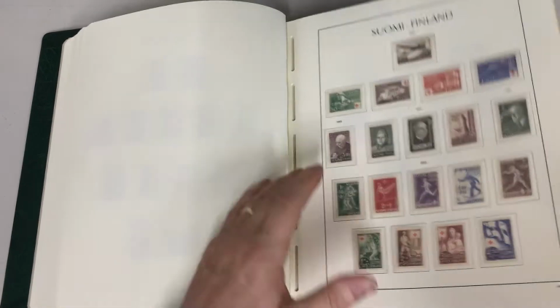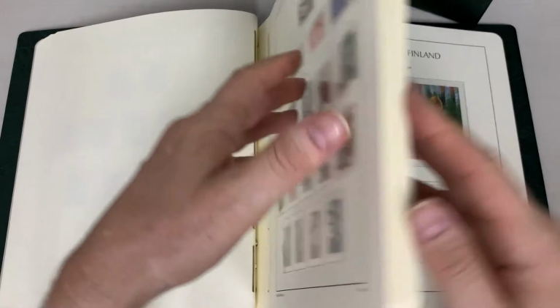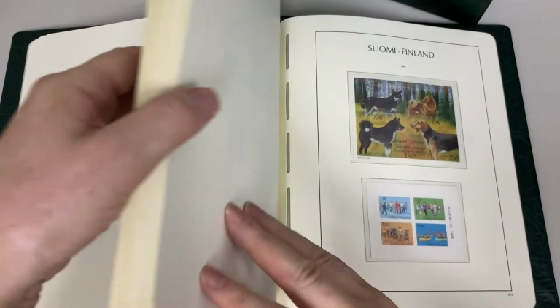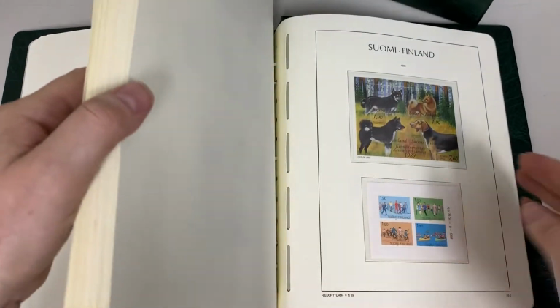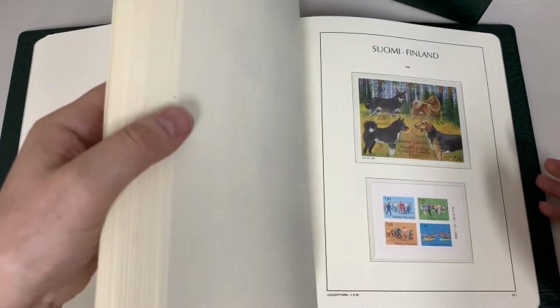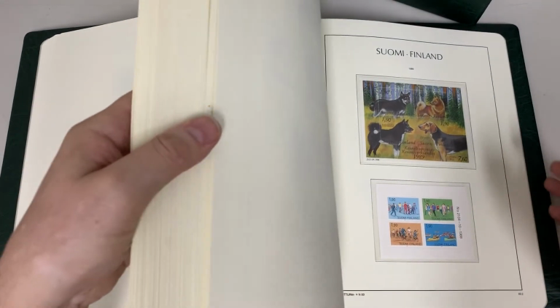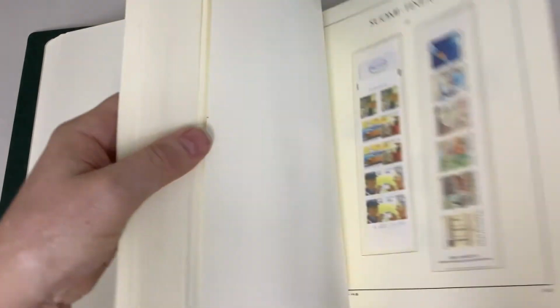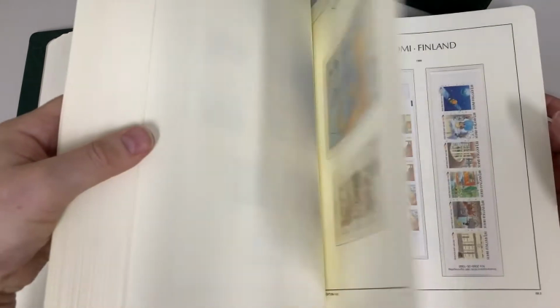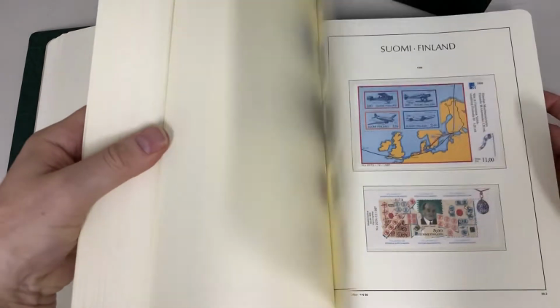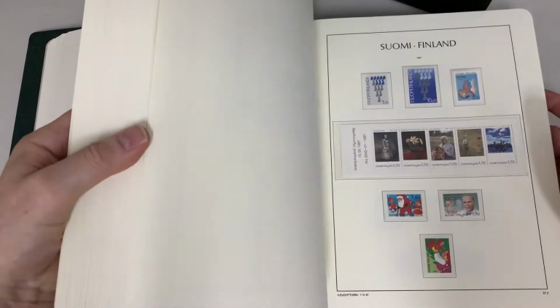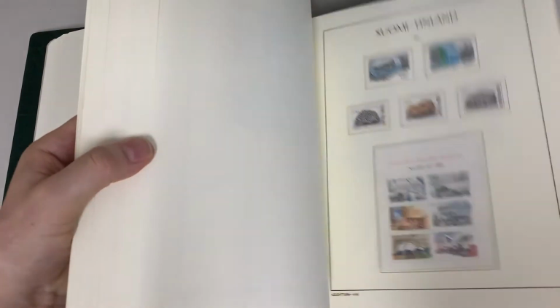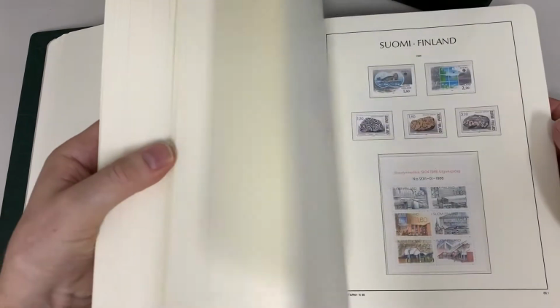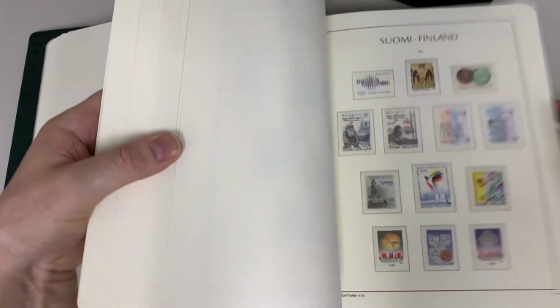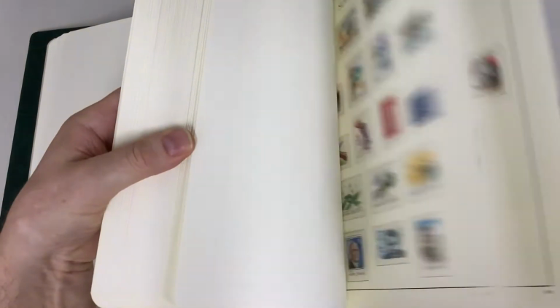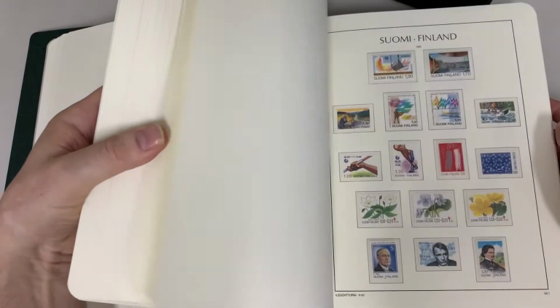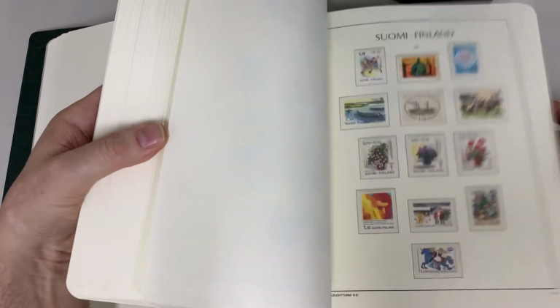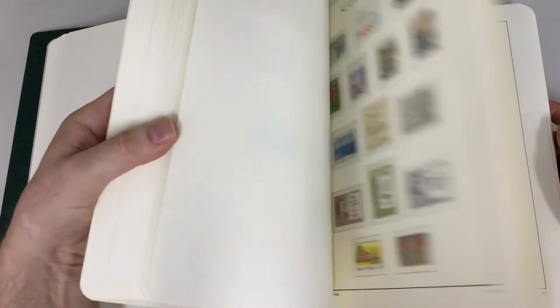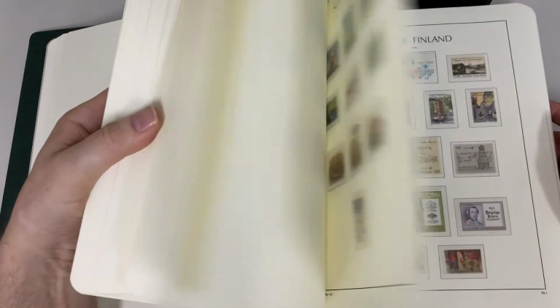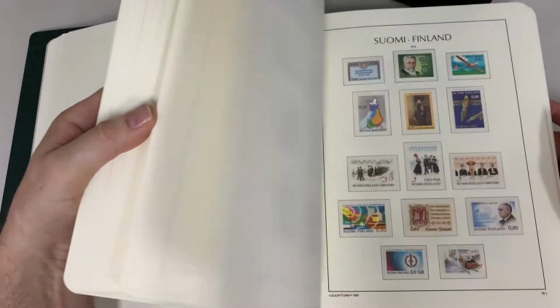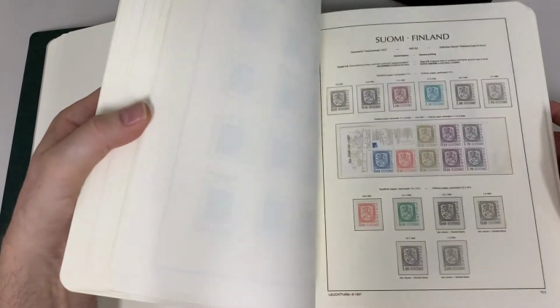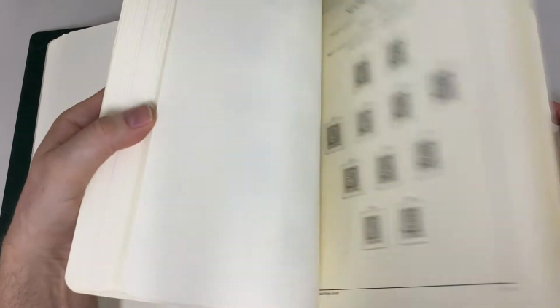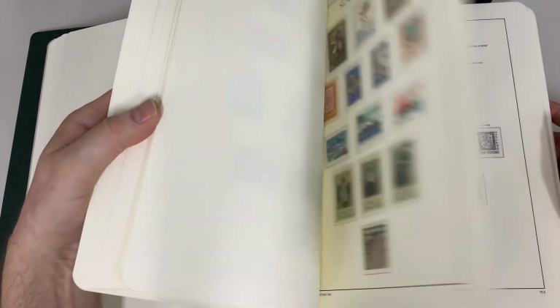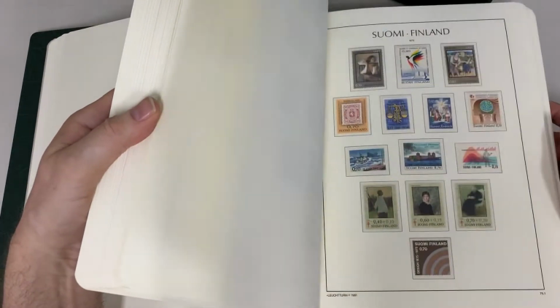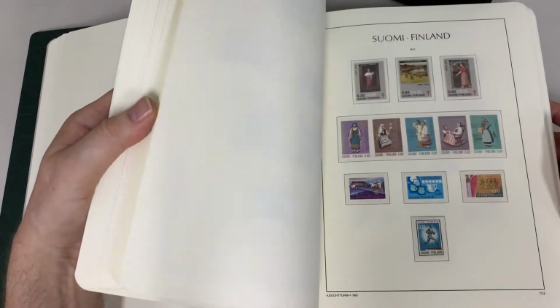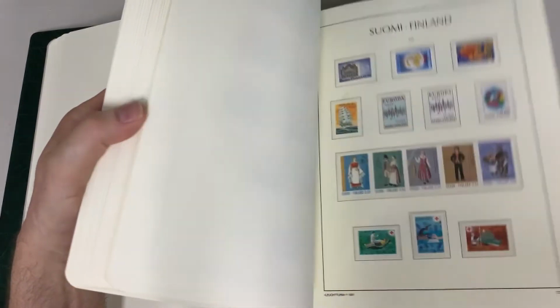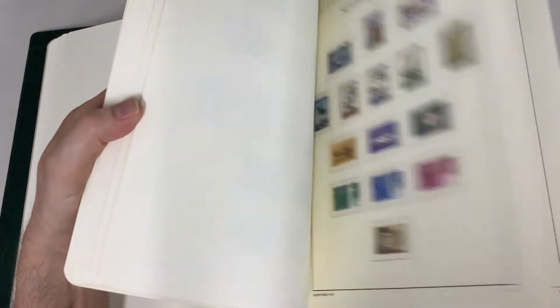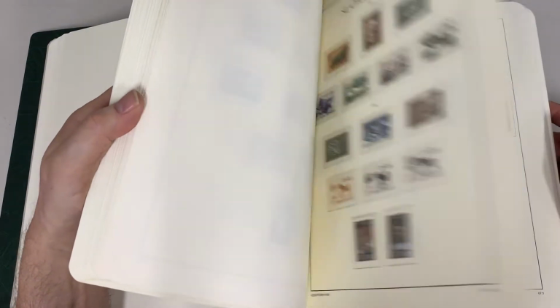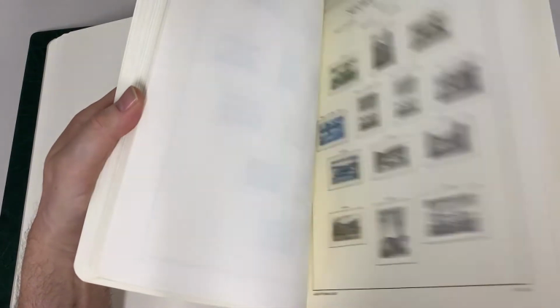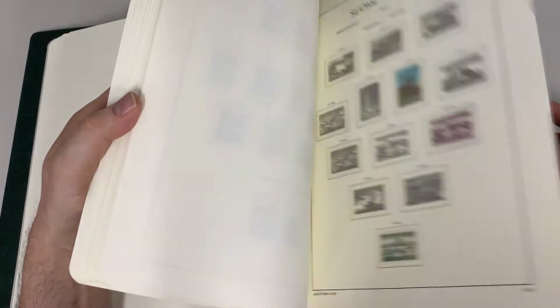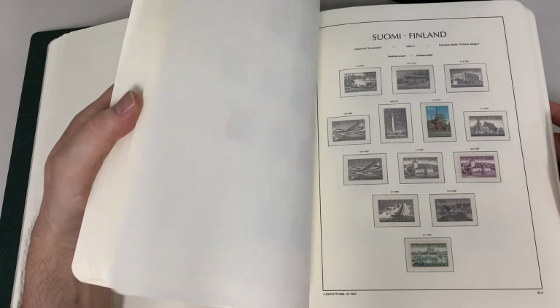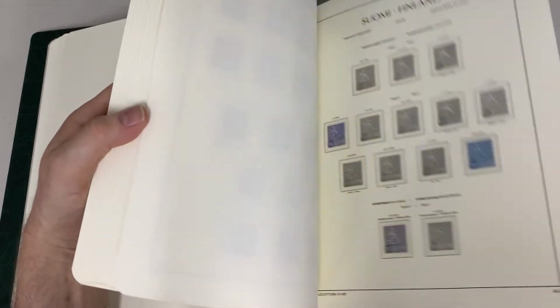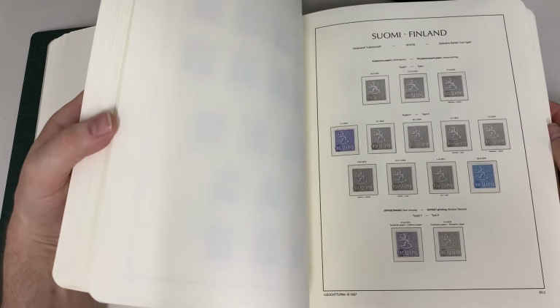What else have we got in here? A lot of thematics in the later period, with a high degree of completeness.